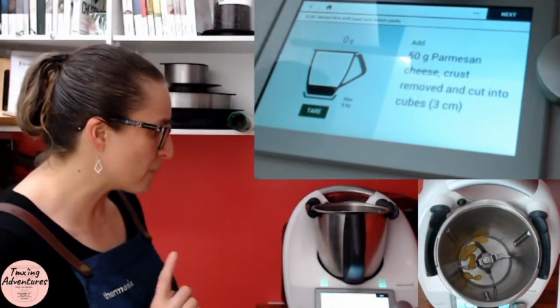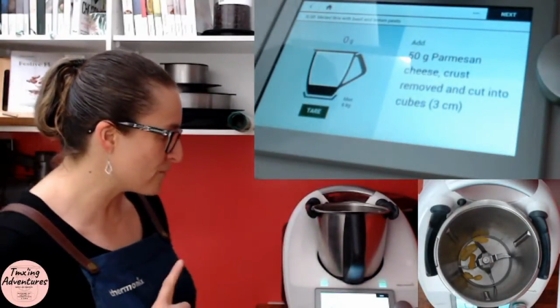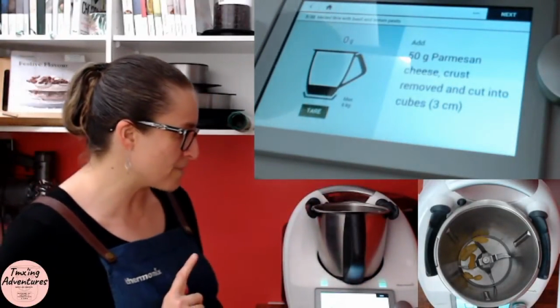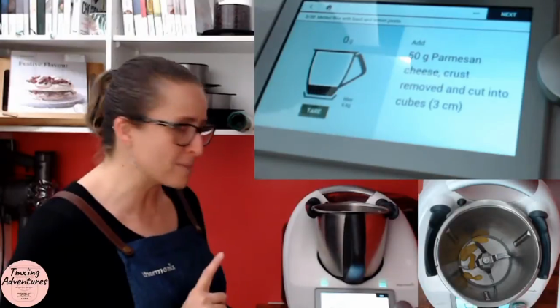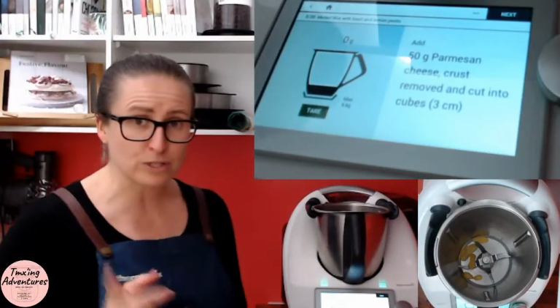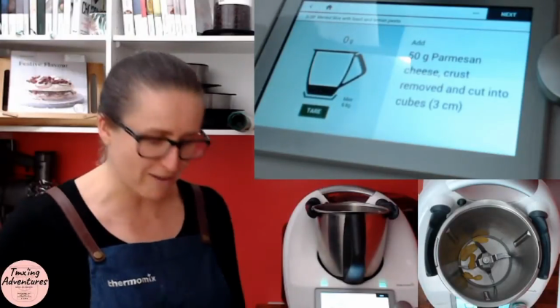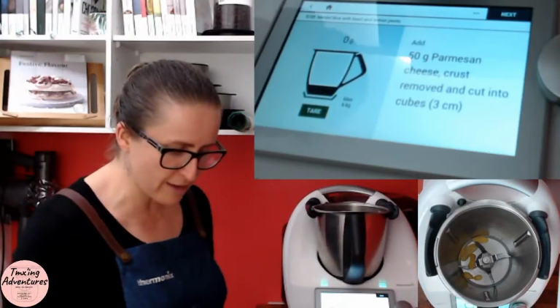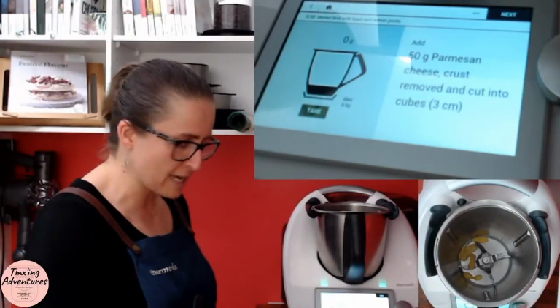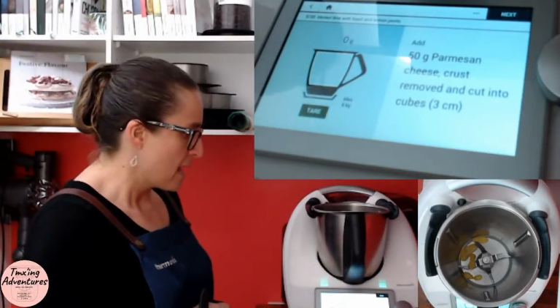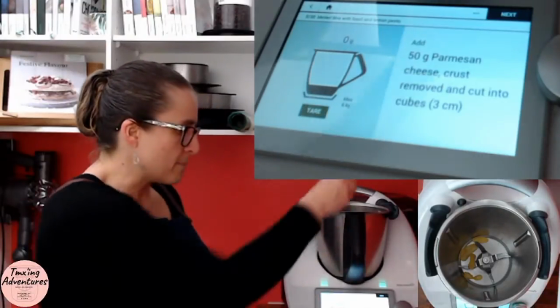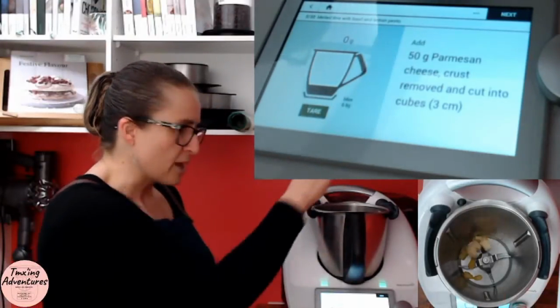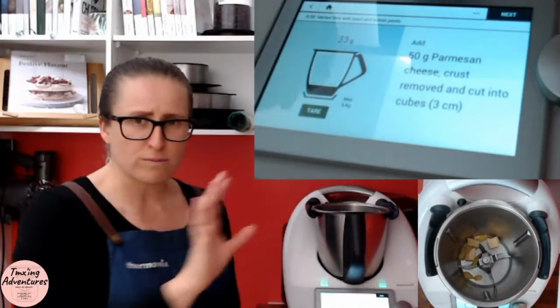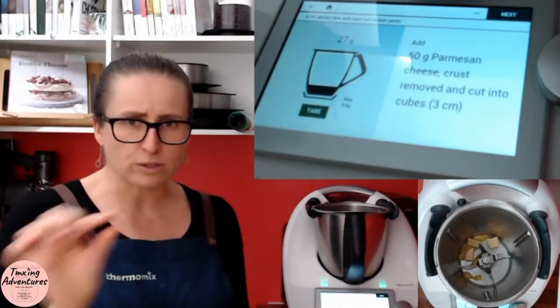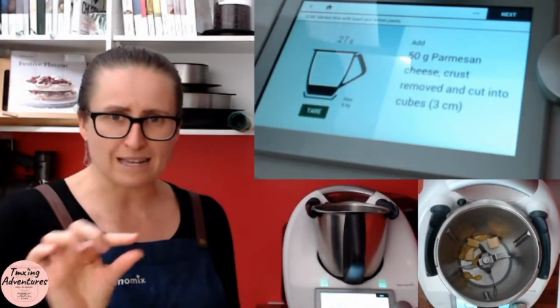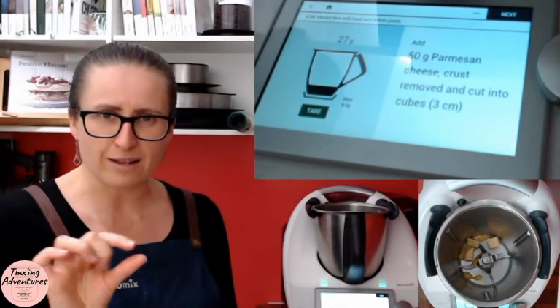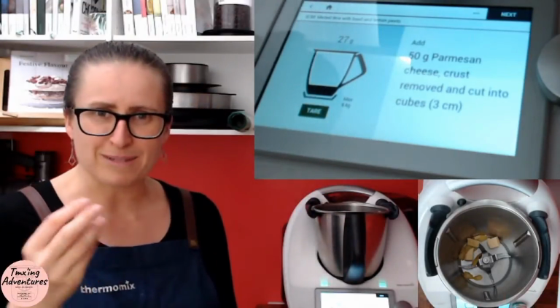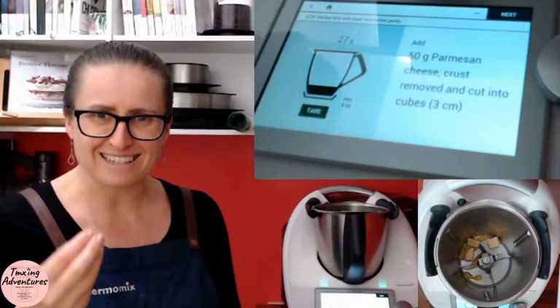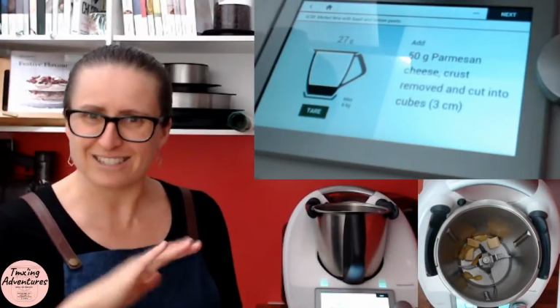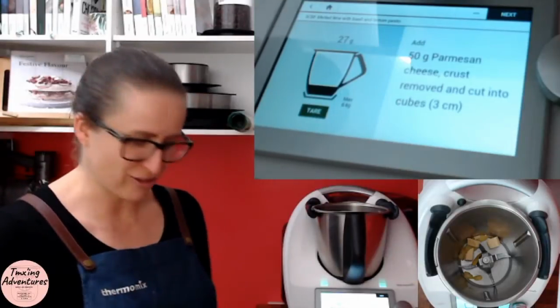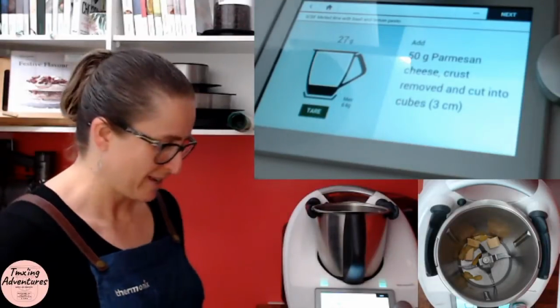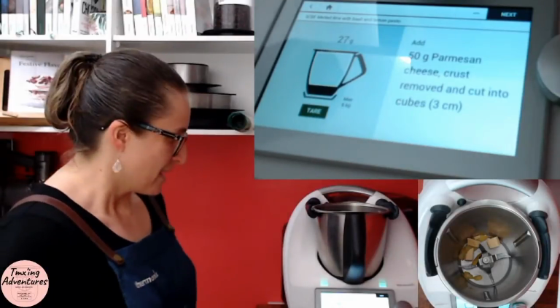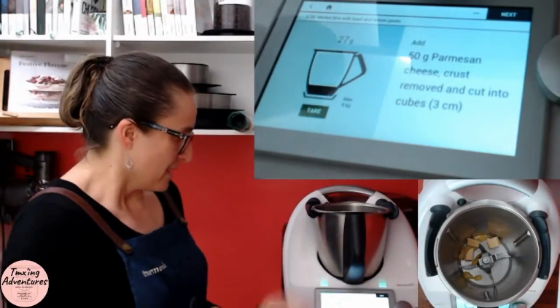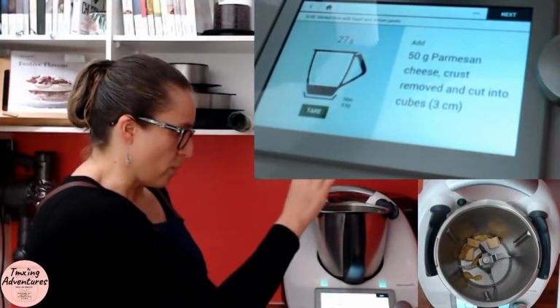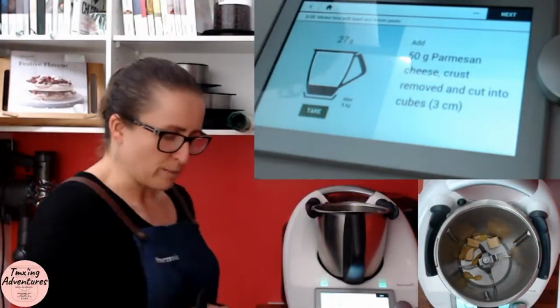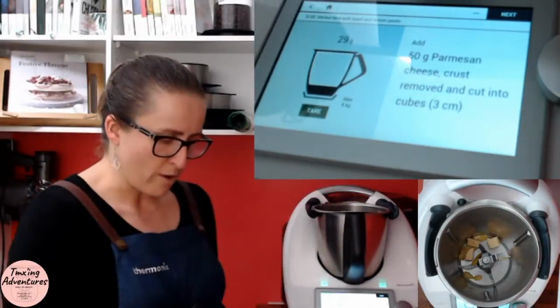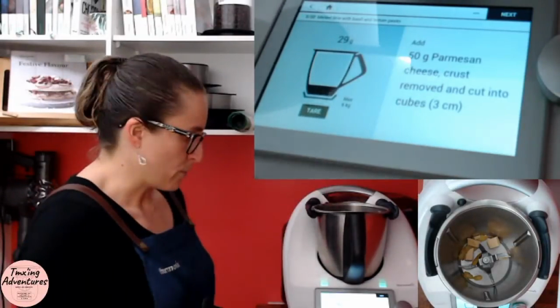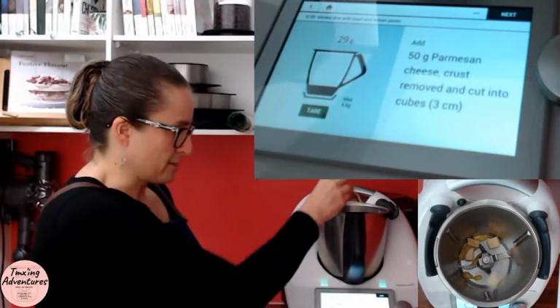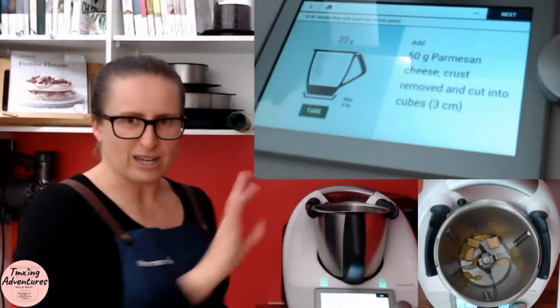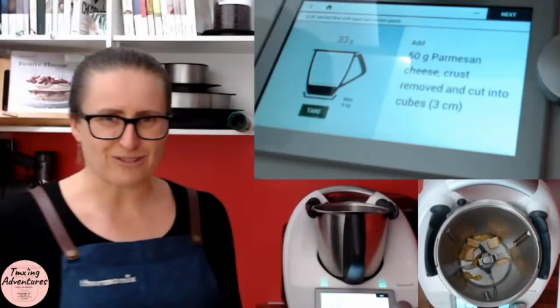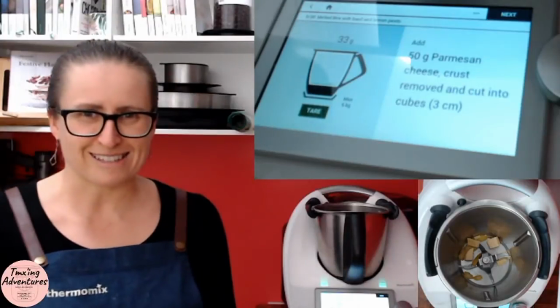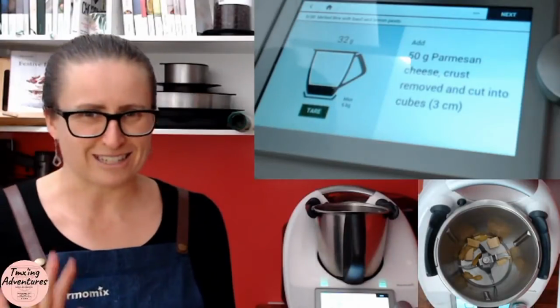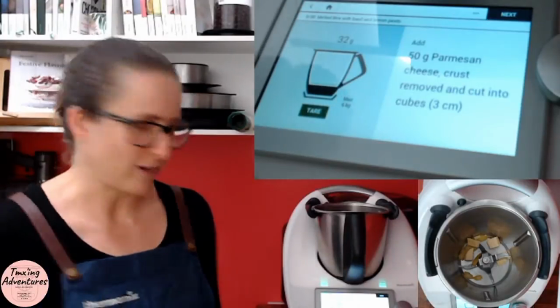Now we want 50 grams of parmesan, so we're doing 25 today. Don't include the skin on that — you know how parmesan has that skin? Don't include that. I've got a little bit more here — everyone loves cheese, right? So it's a little bit over half.